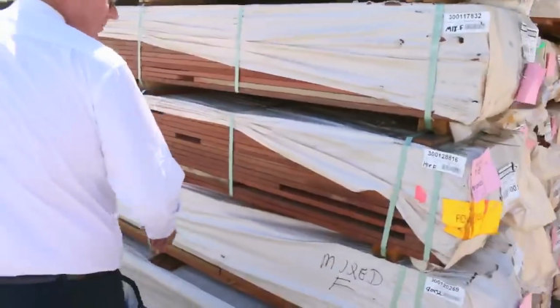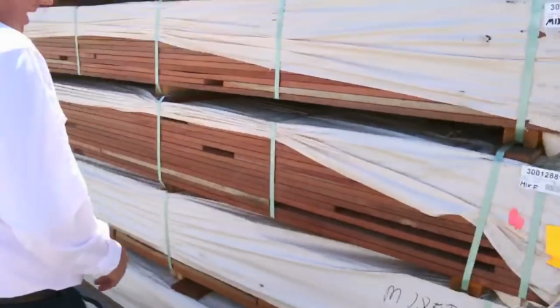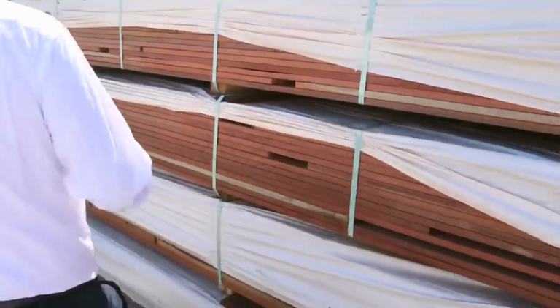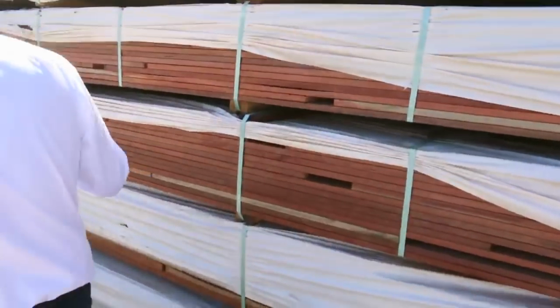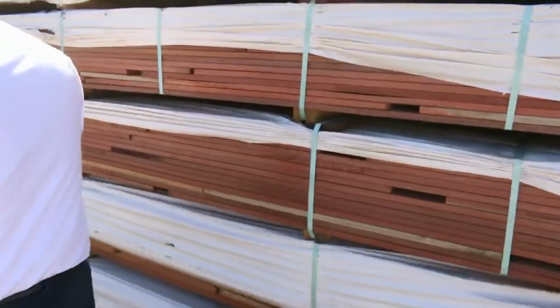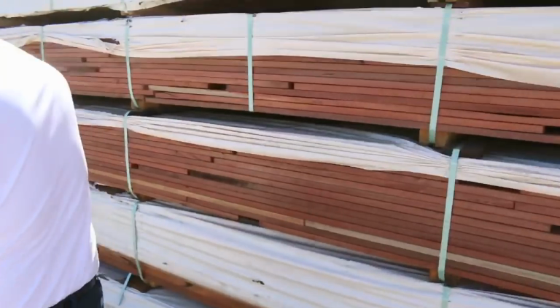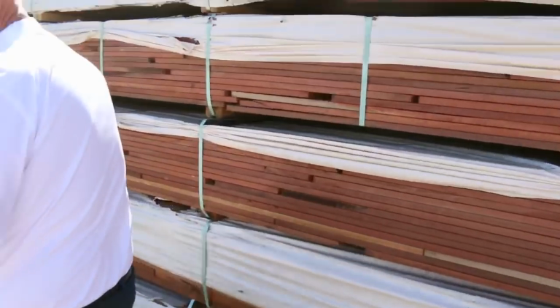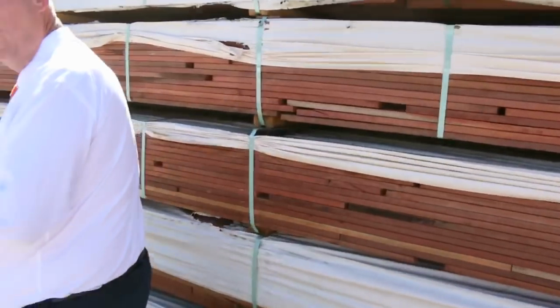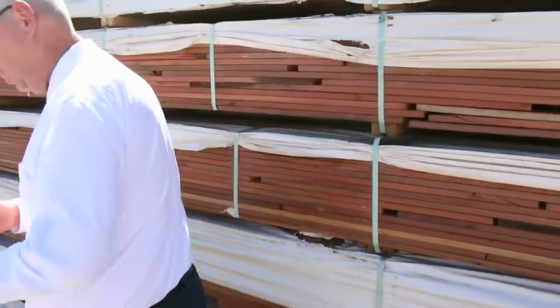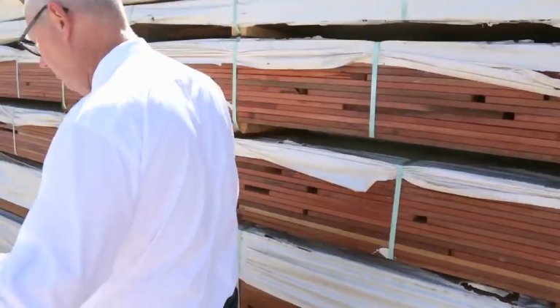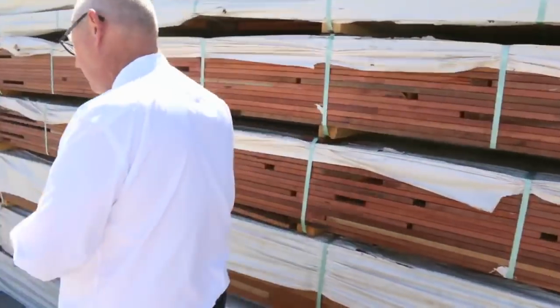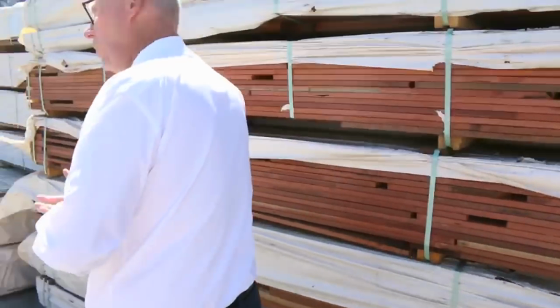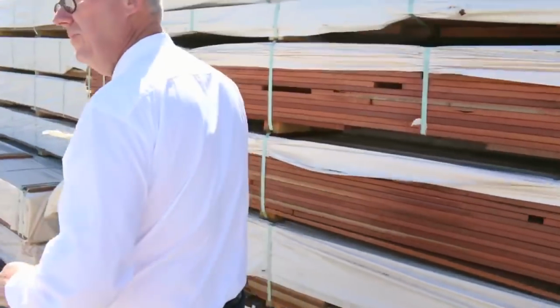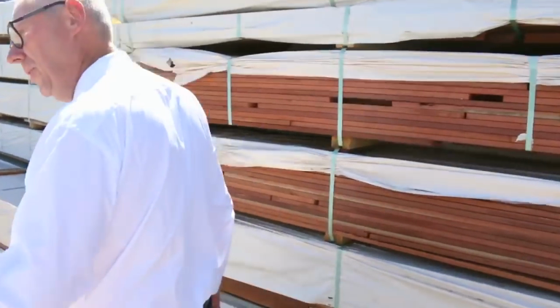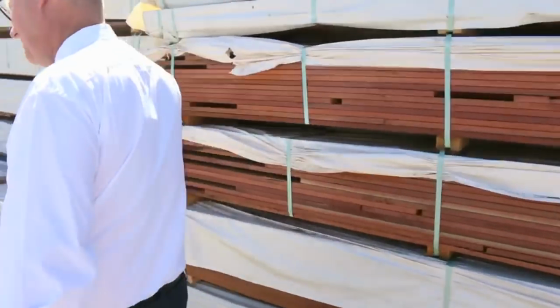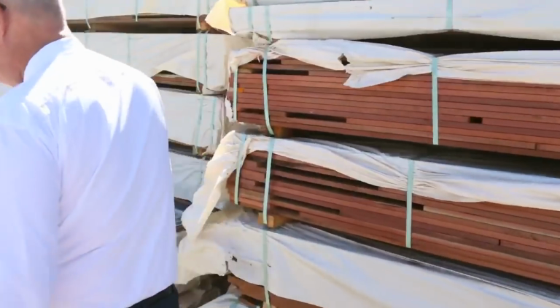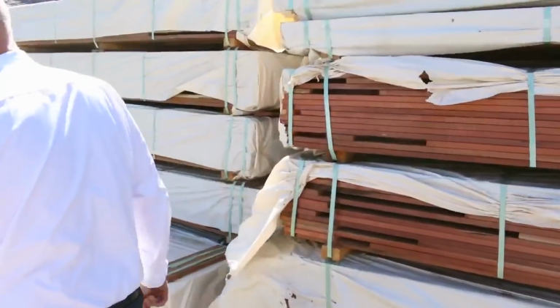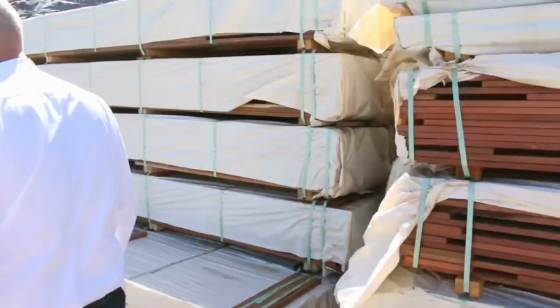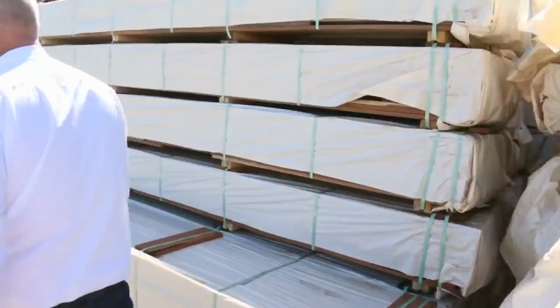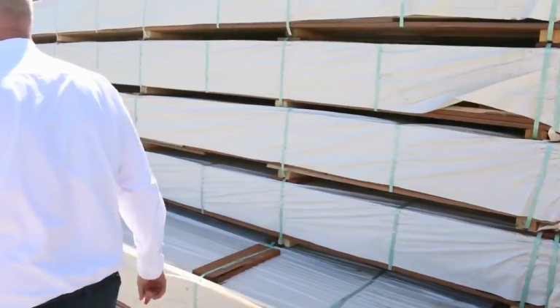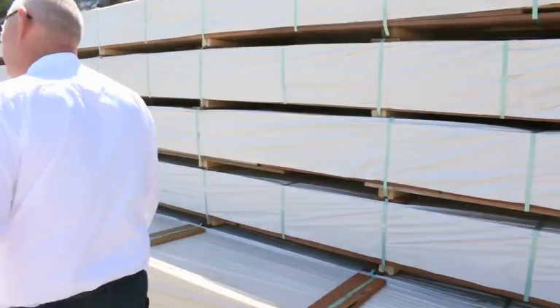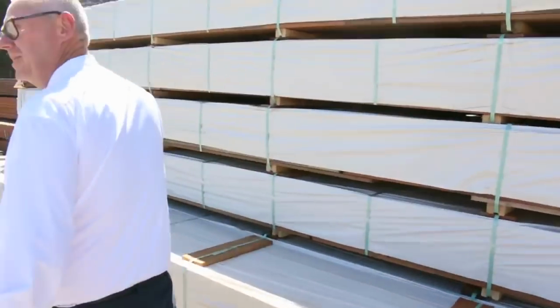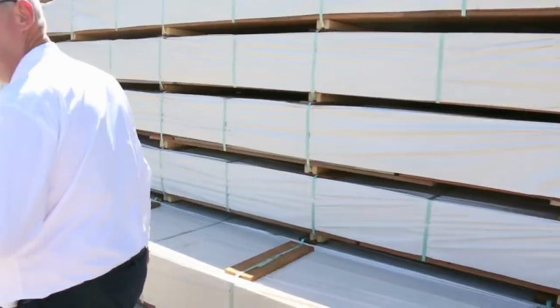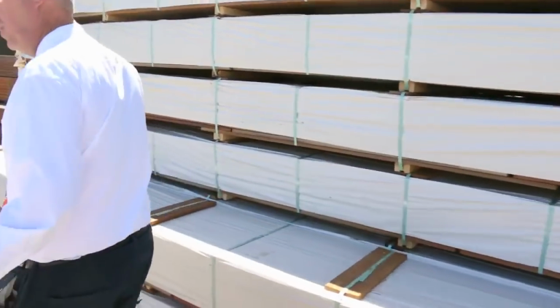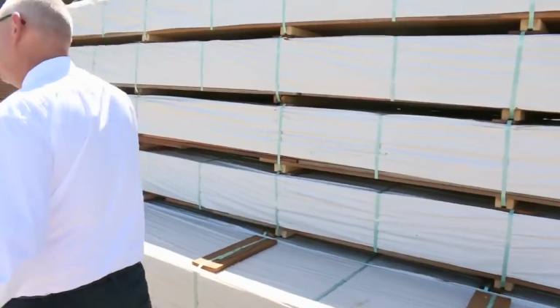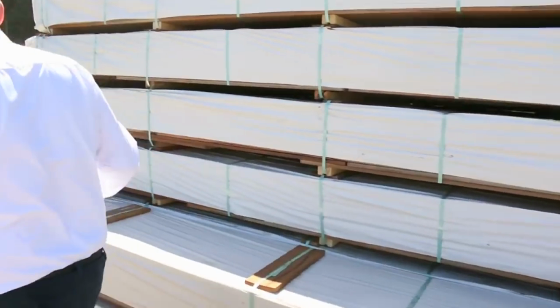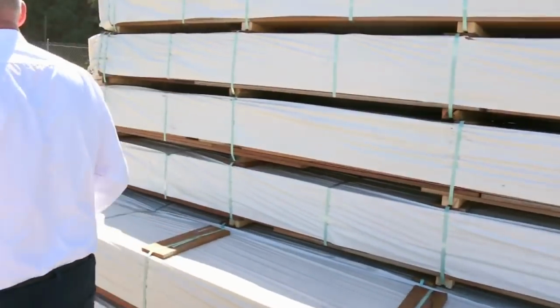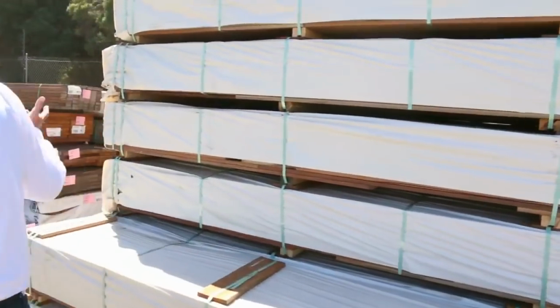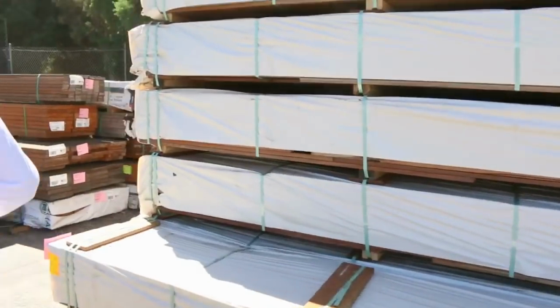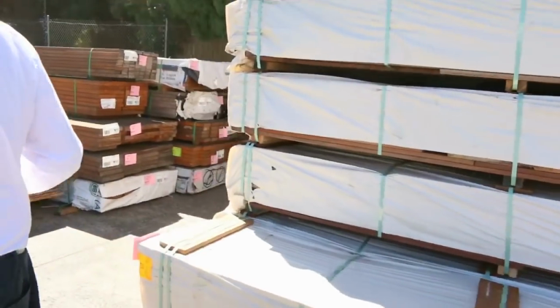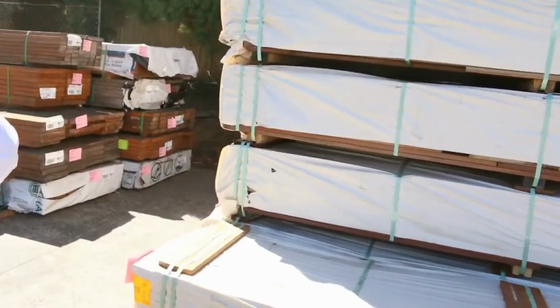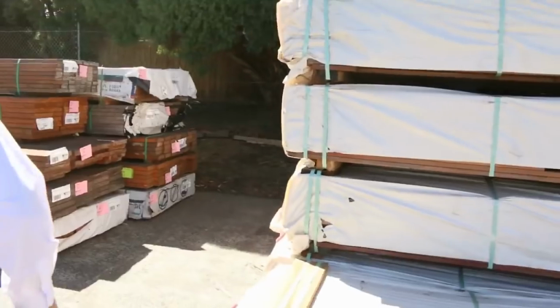Spotted gum decking — we've got 140 by 25 this week, we've also got 135 by 19, an 86 by 19, and I do believe there's some 65 by 19 as well. So a great selection there.